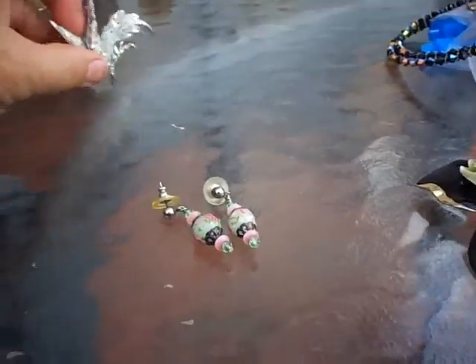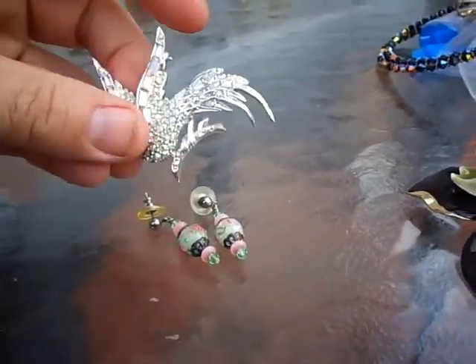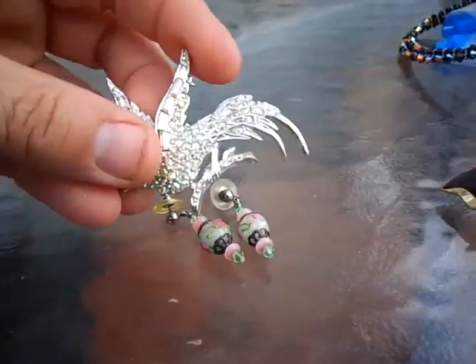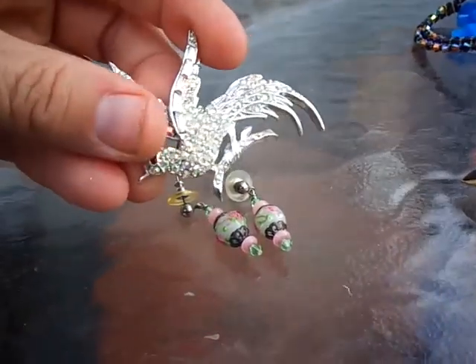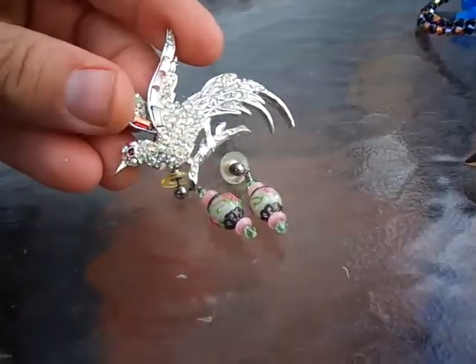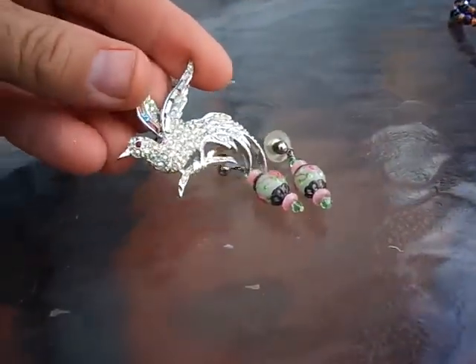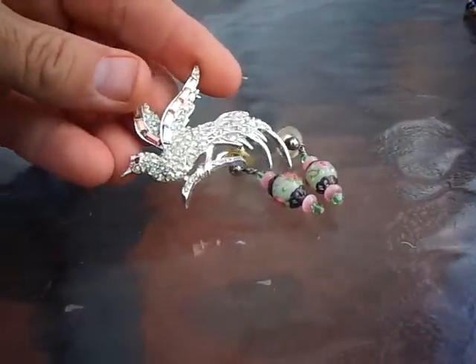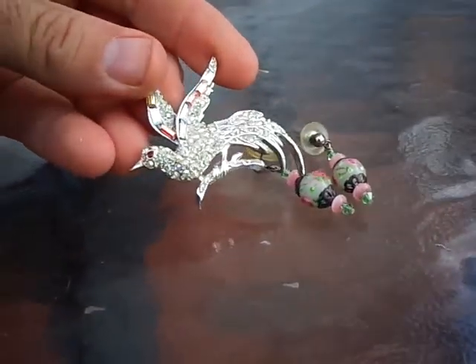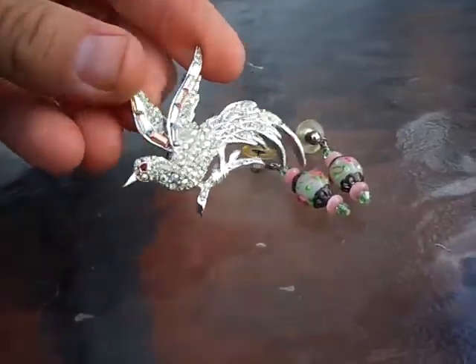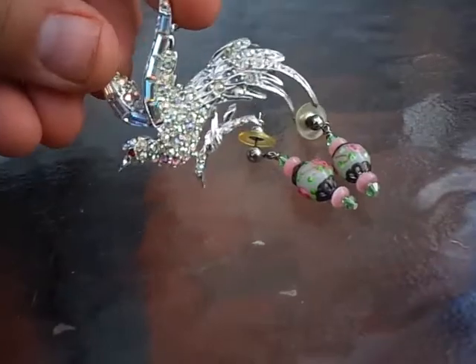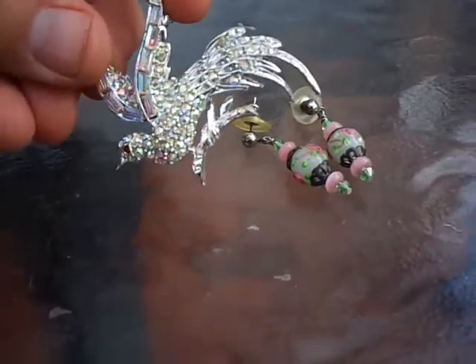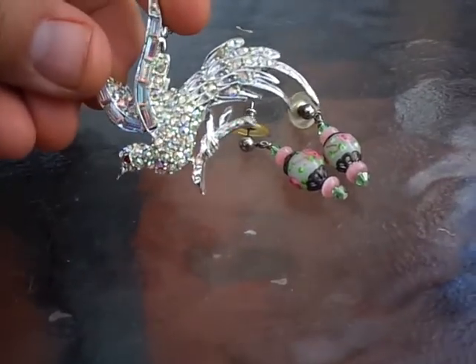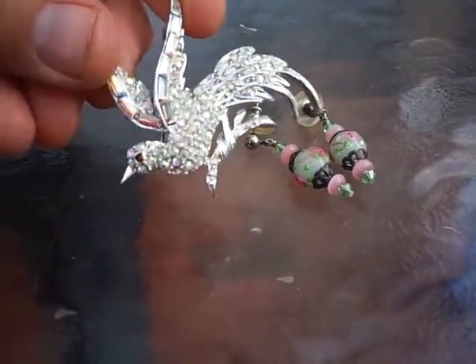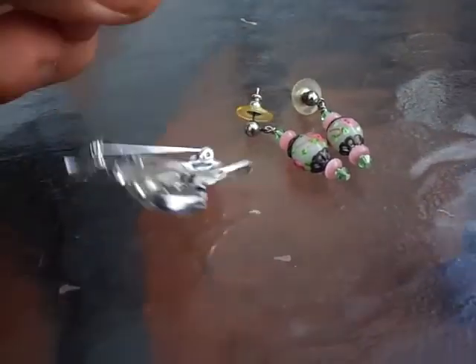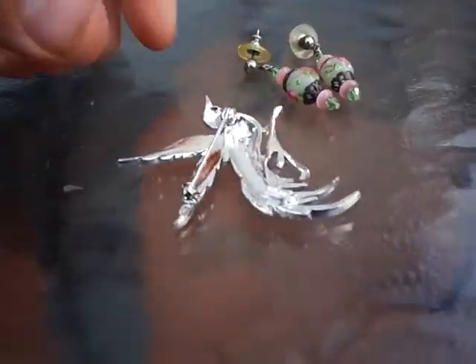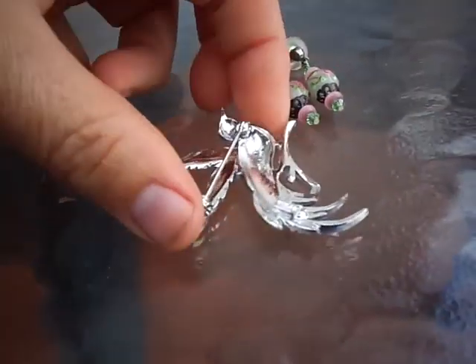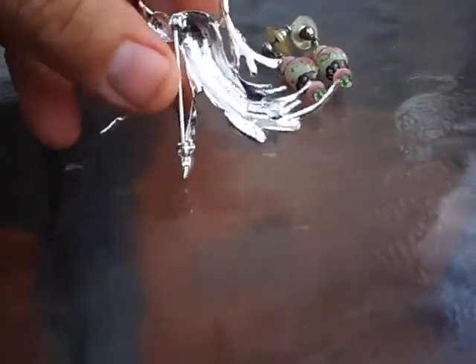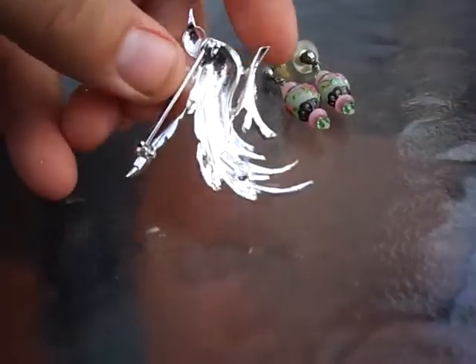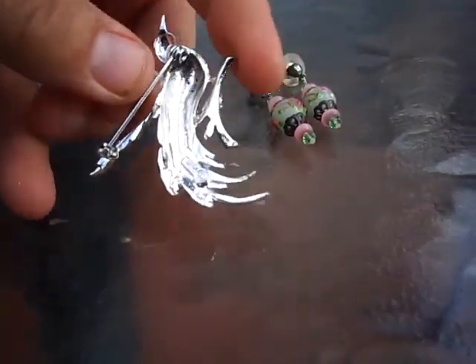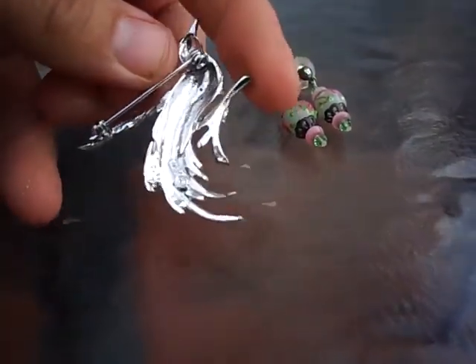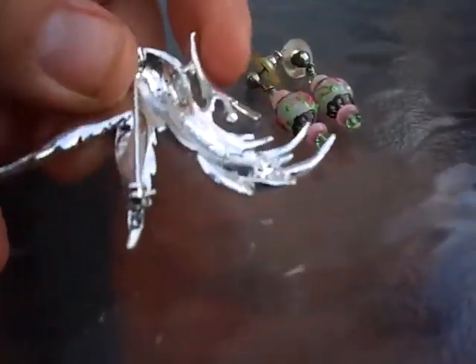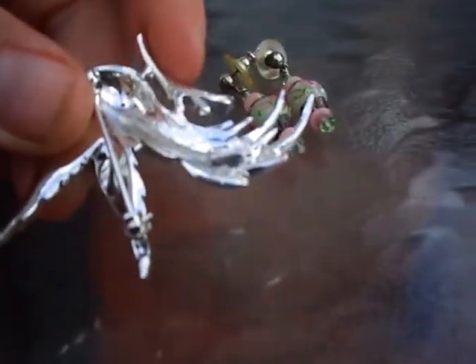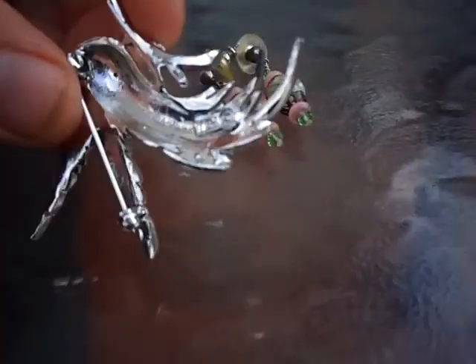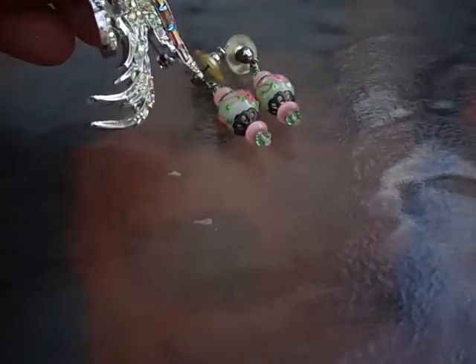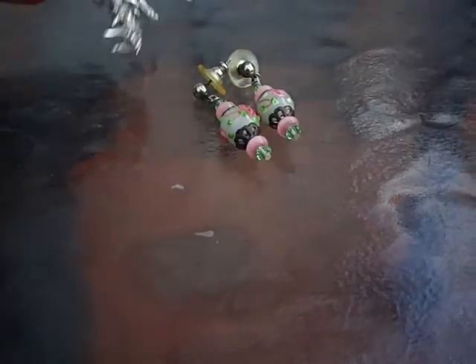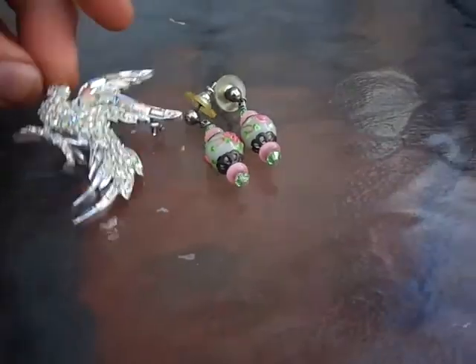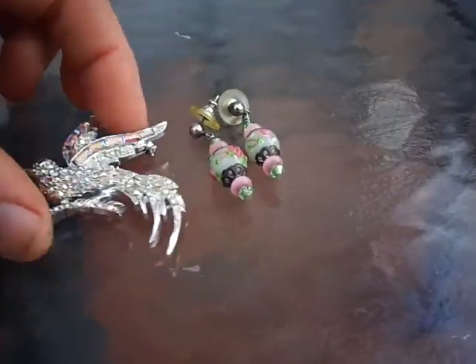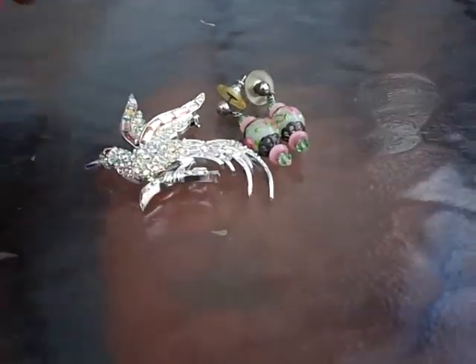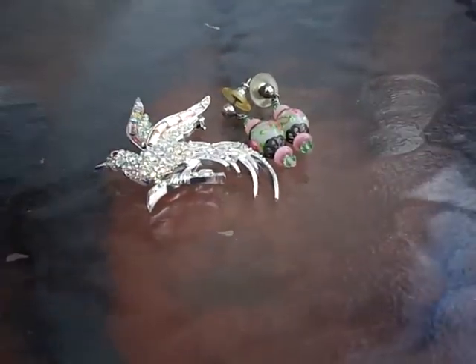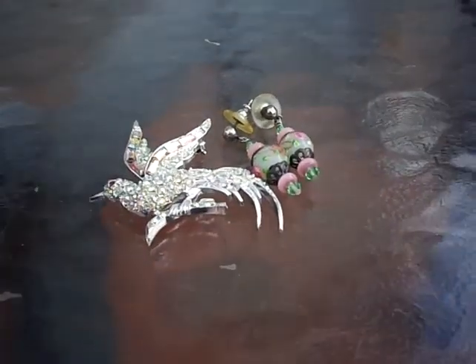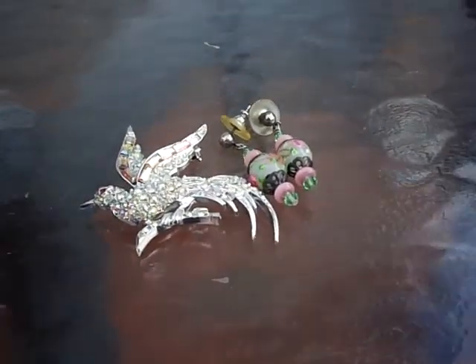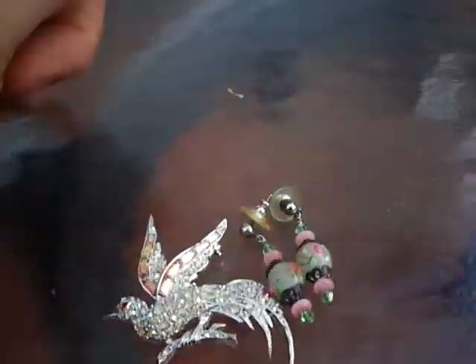And then the last thing we got was this pin. It's like a rhinestone bird pin — it's Pell, which it says on the back. And that I think we'll get $6 to $8 for.